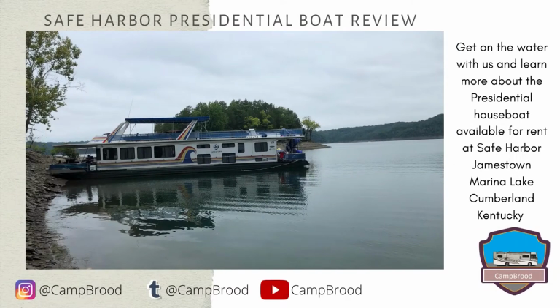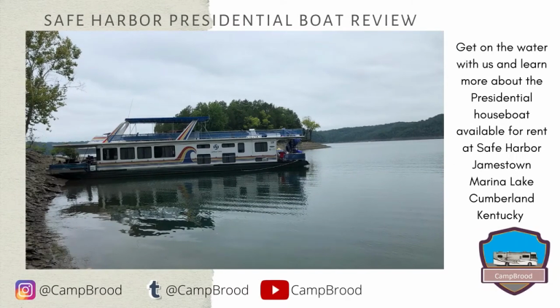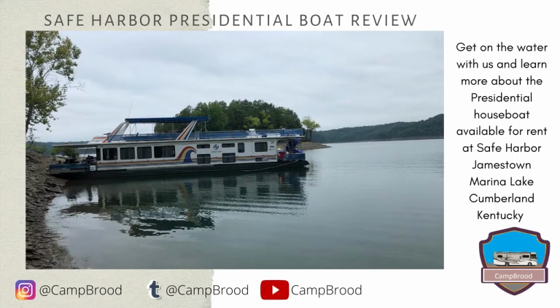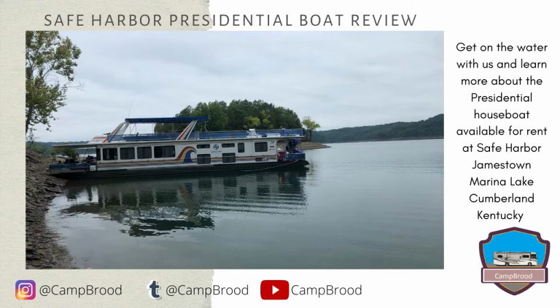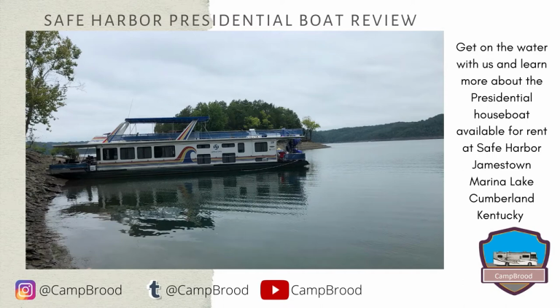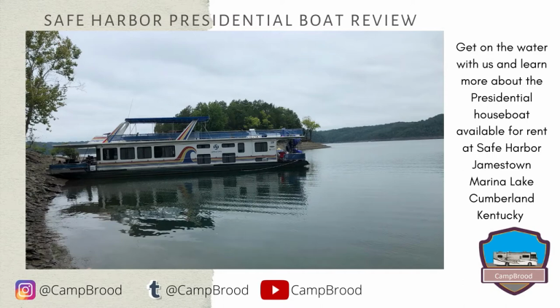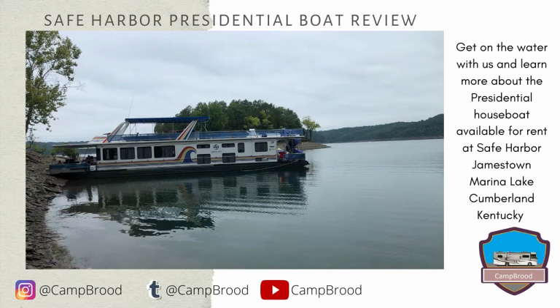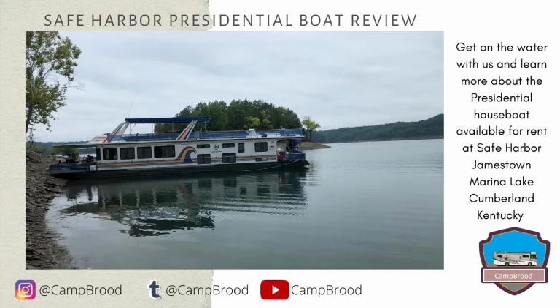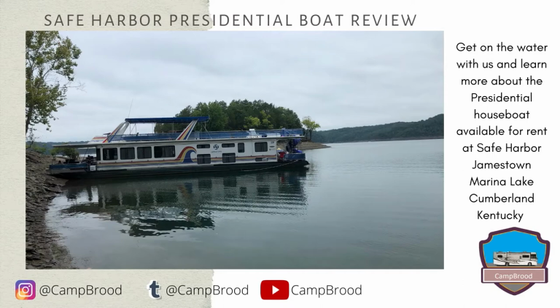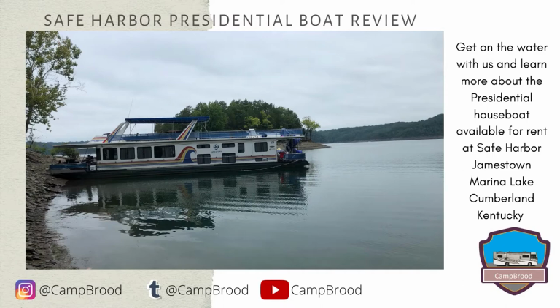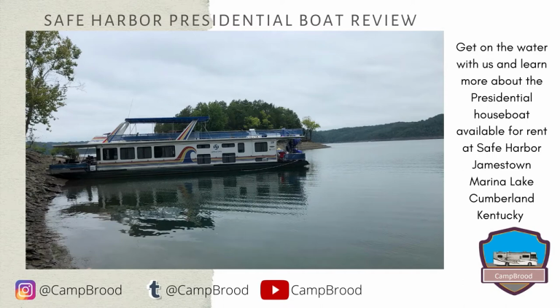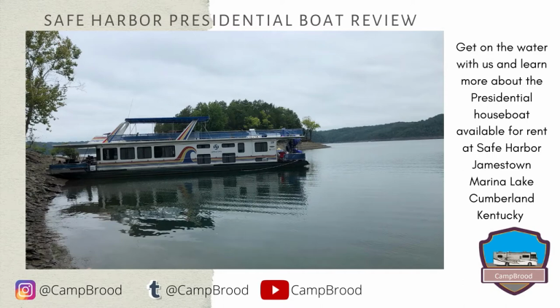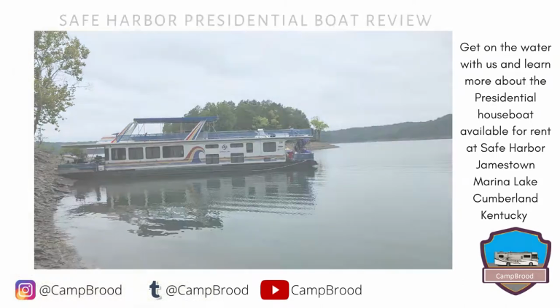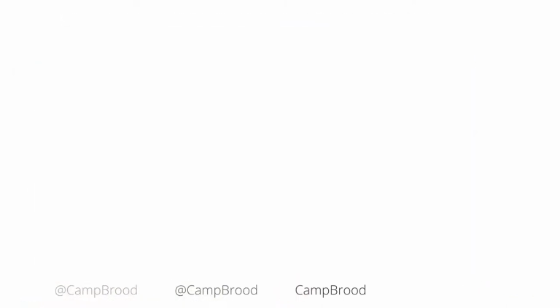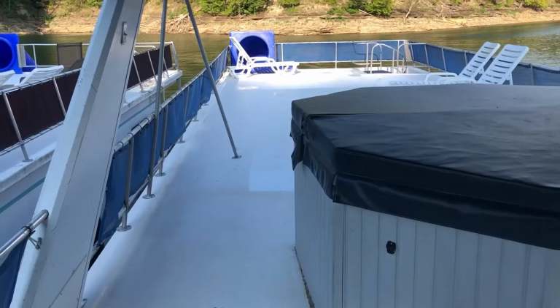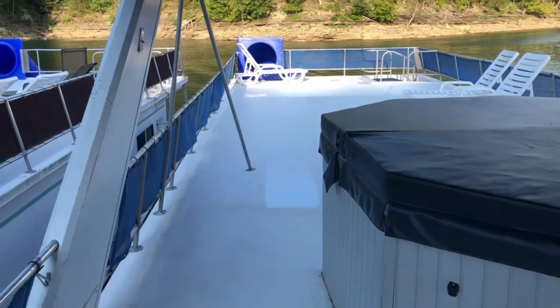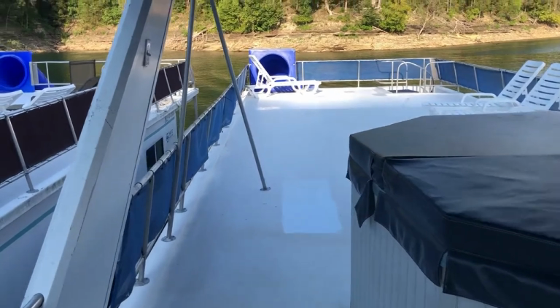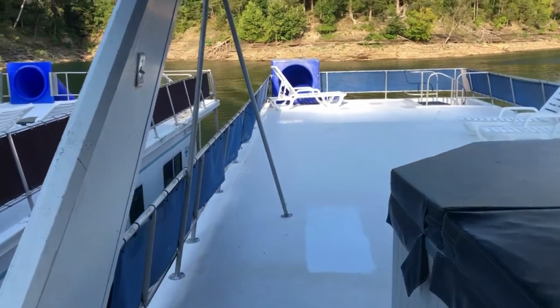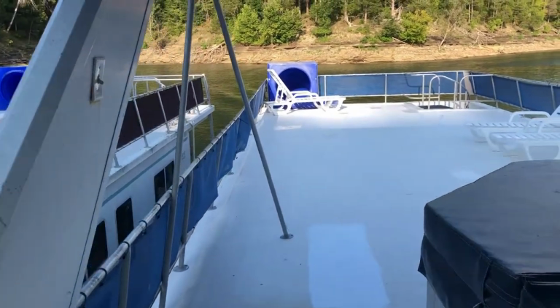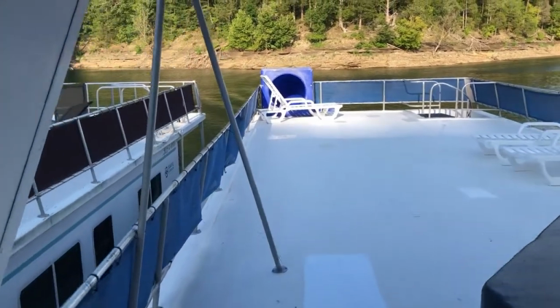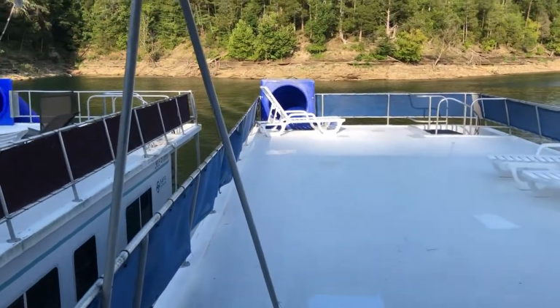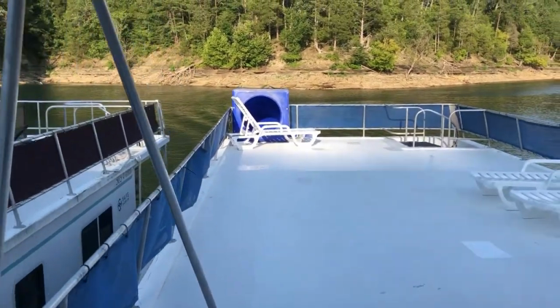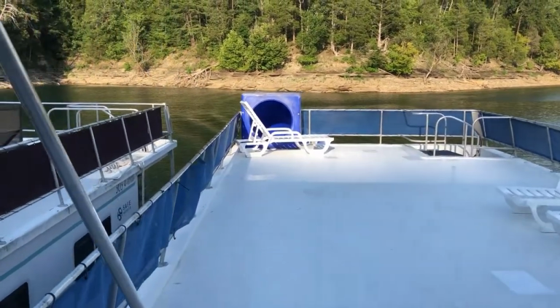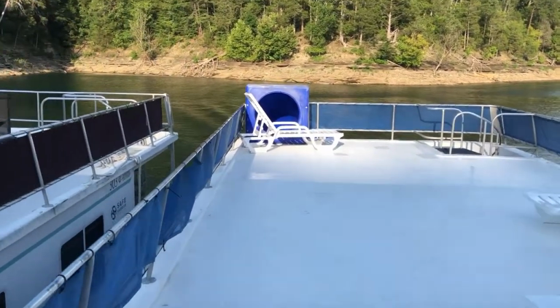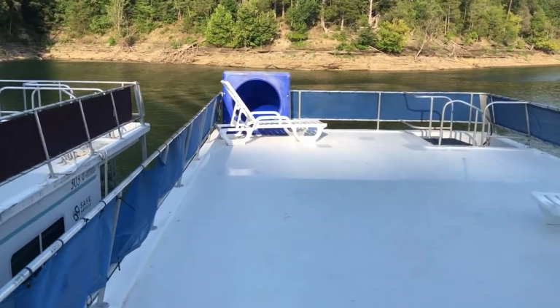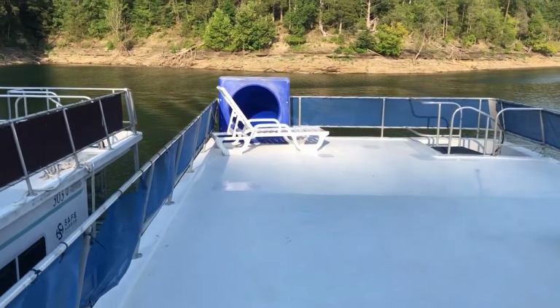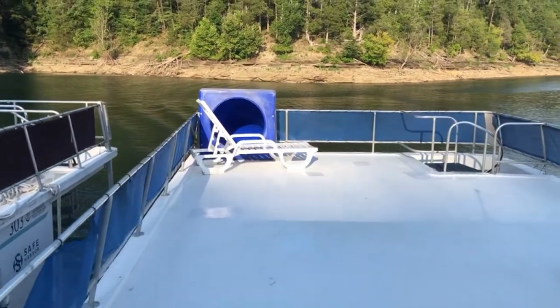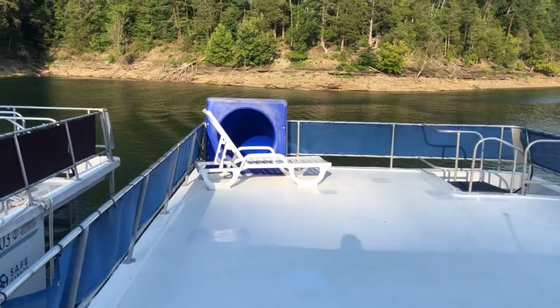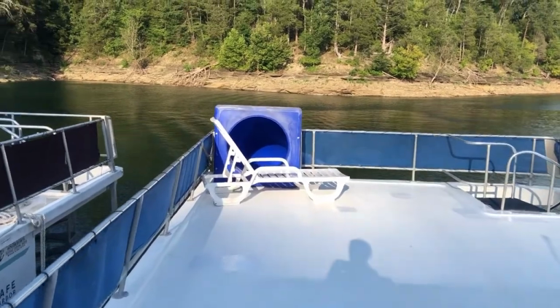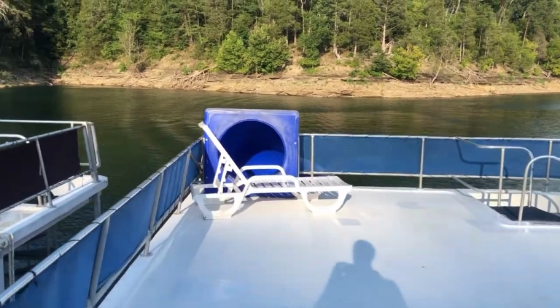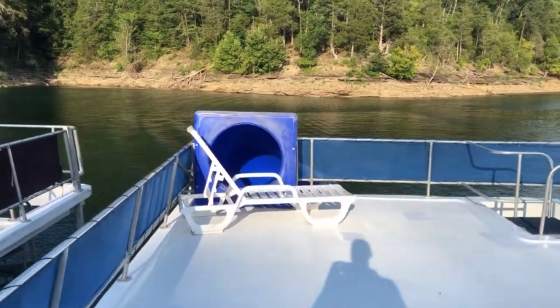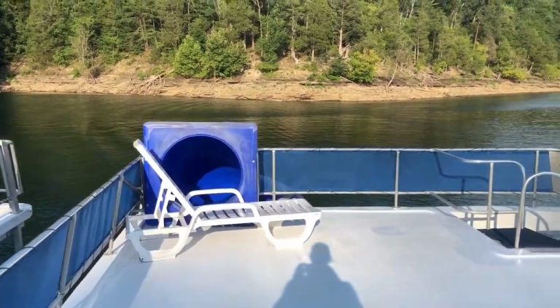Hi, my name is Mike and welcome to Camp Brood. Today we are going to the water with our review of the Presidential Houseboat available for rent at Safe Harbor Jamestown Marina in Lake Cumberland, Kentucky. We hope you enjoy the video and learn from our experience with this review.